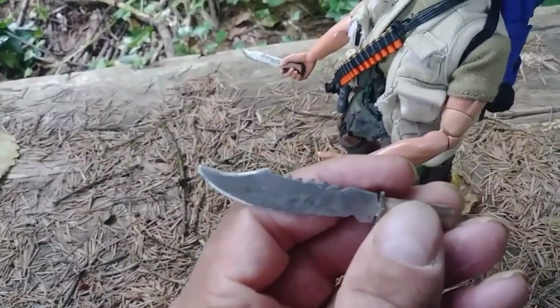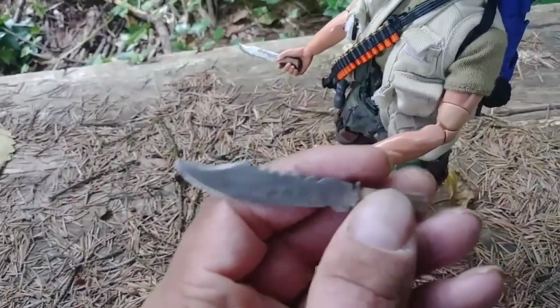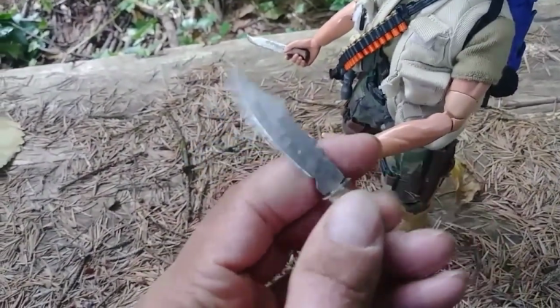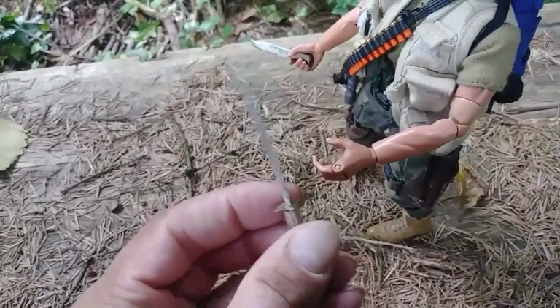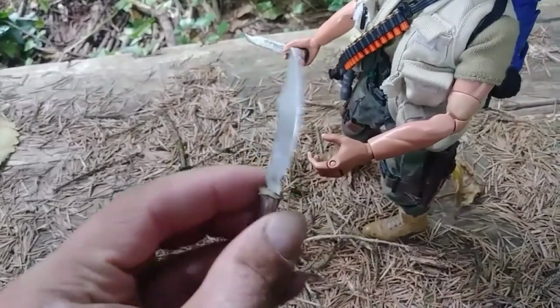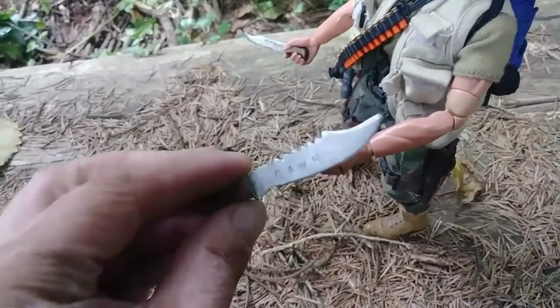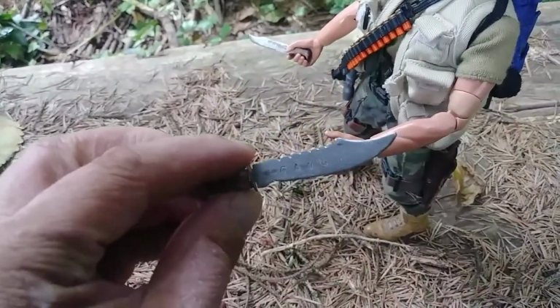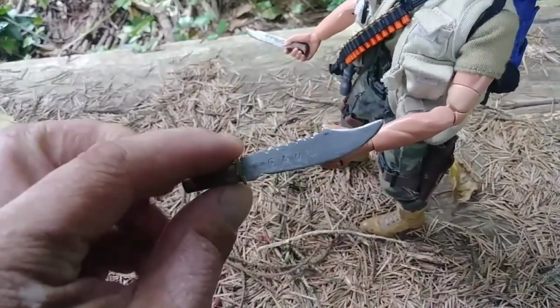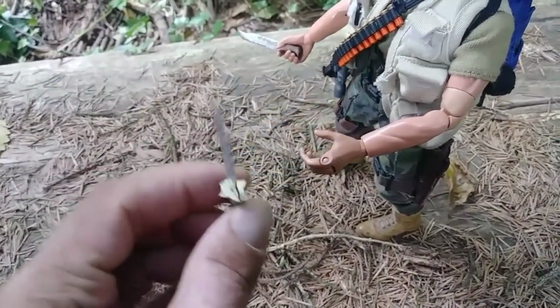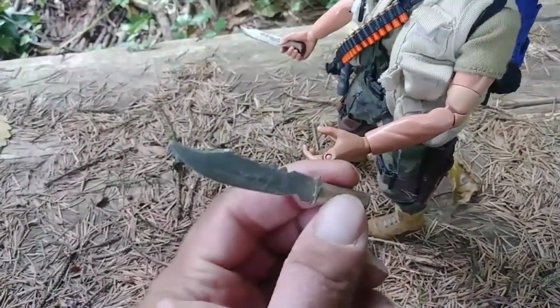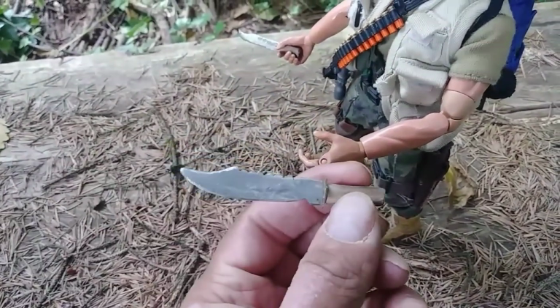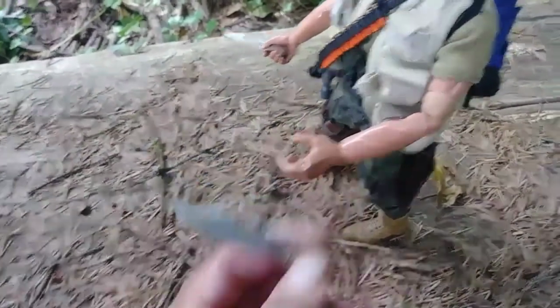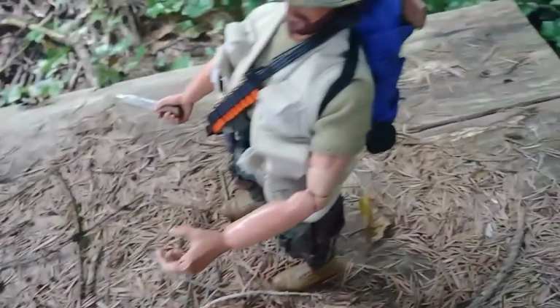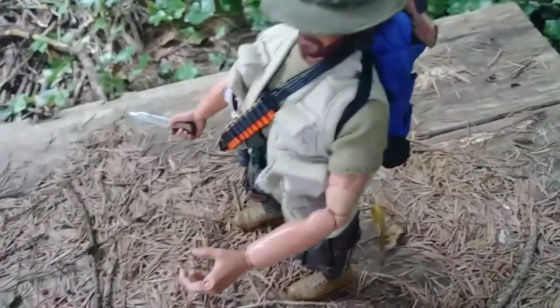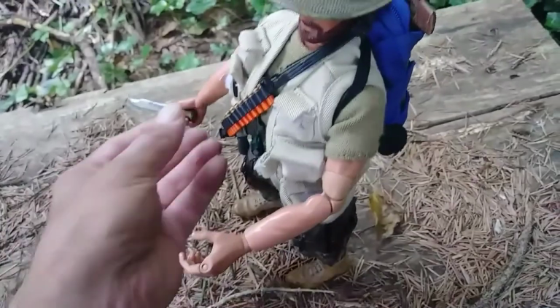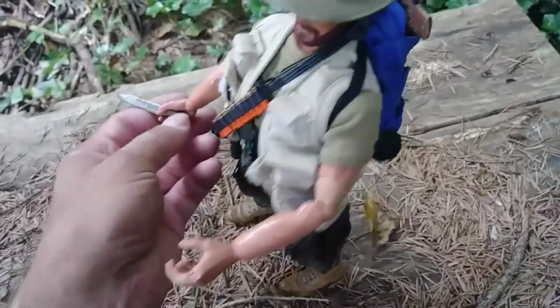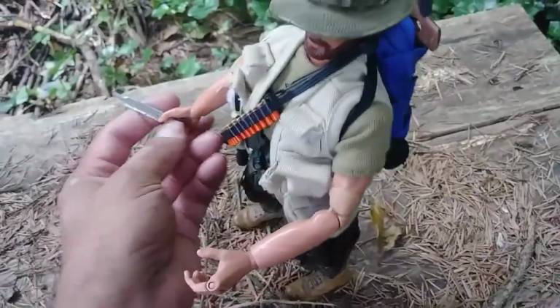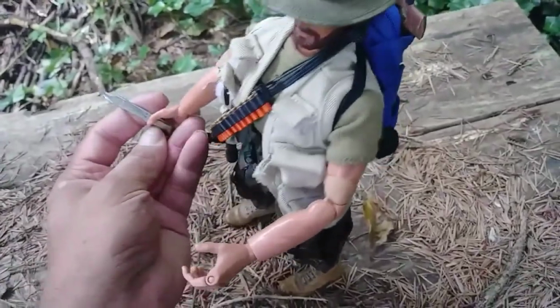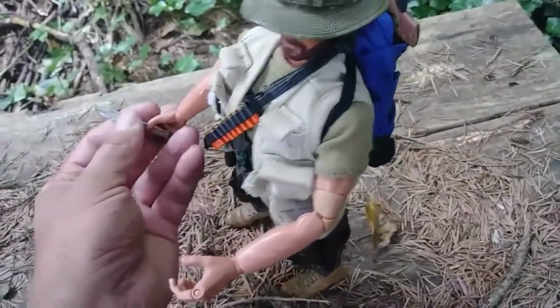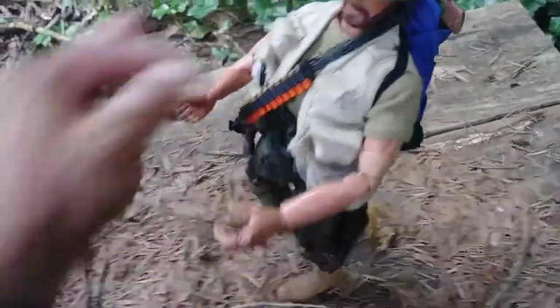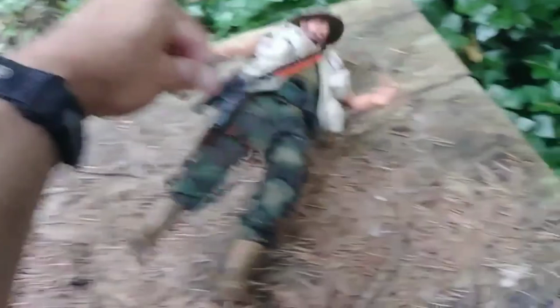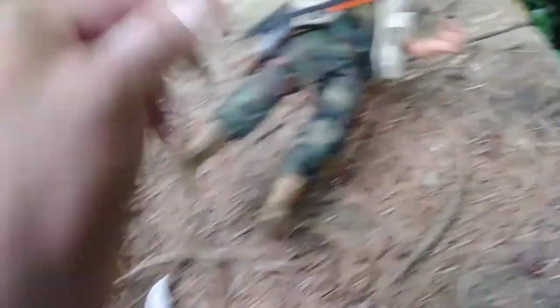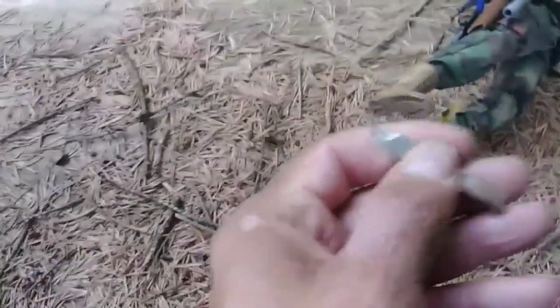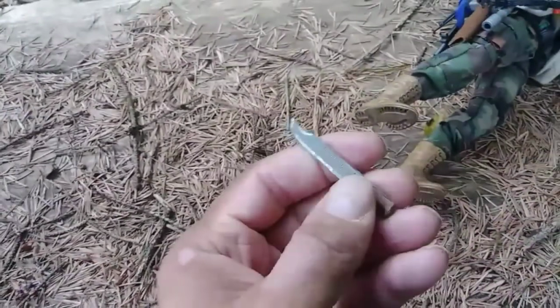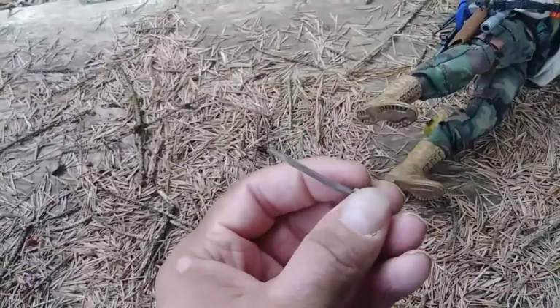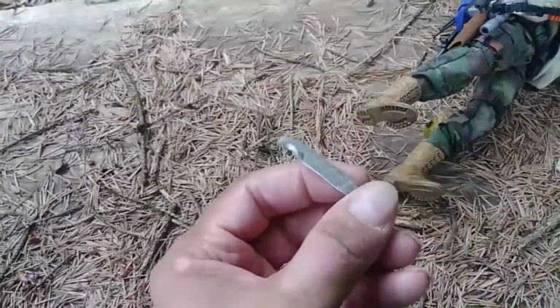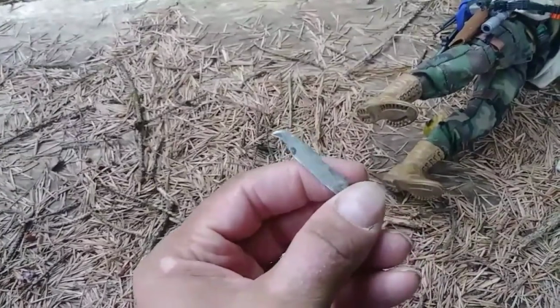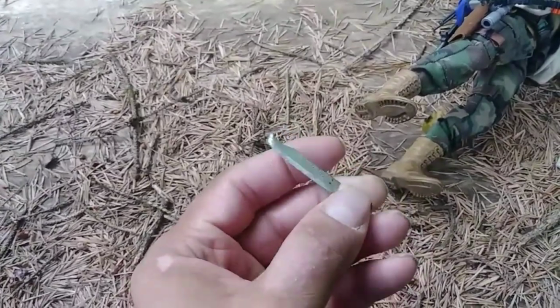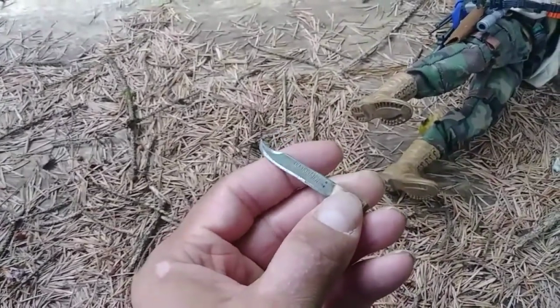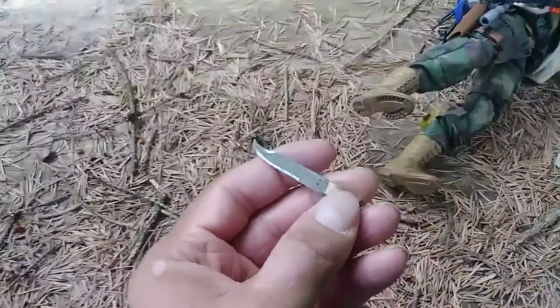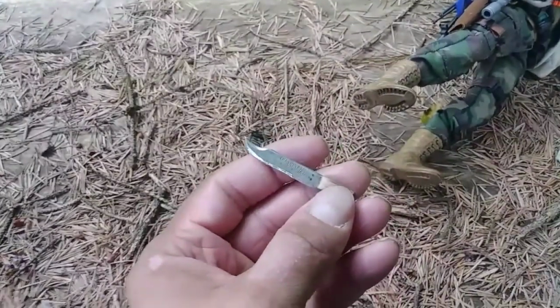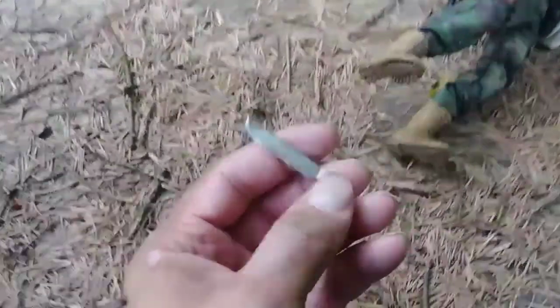I think it turned out pretty nice. There was a little bit of a gap between the handguard and the knife, but overall I liked the way it turned out. It turned out much better — very clean looking.